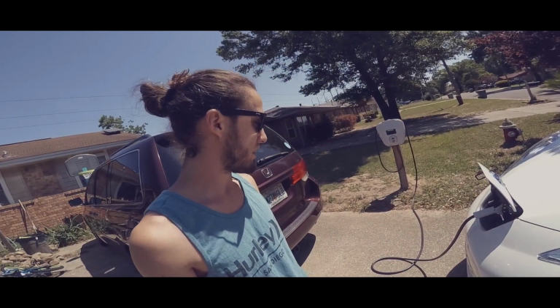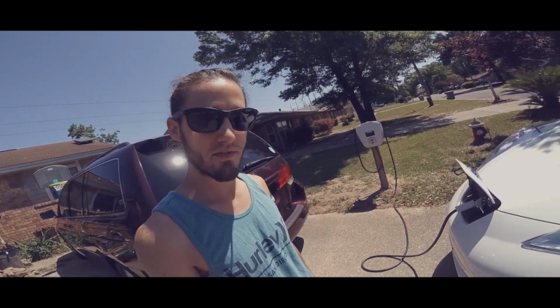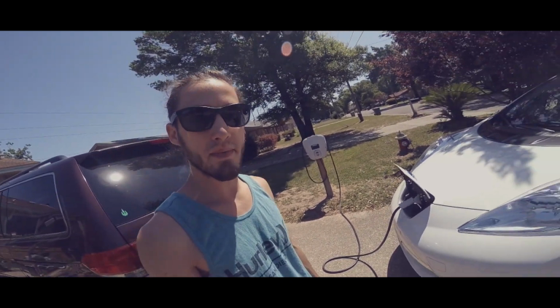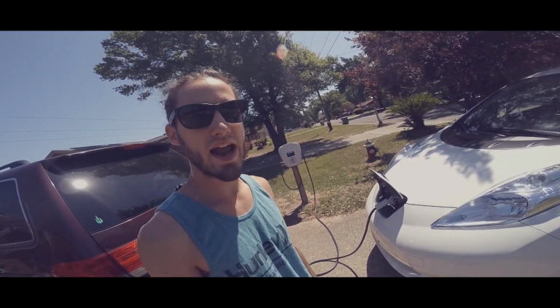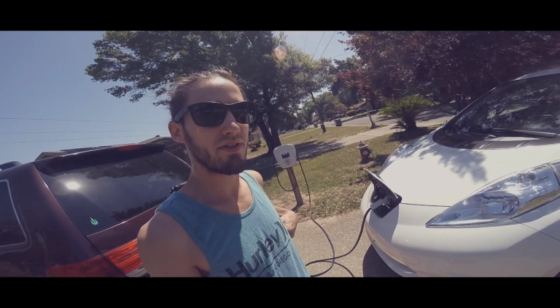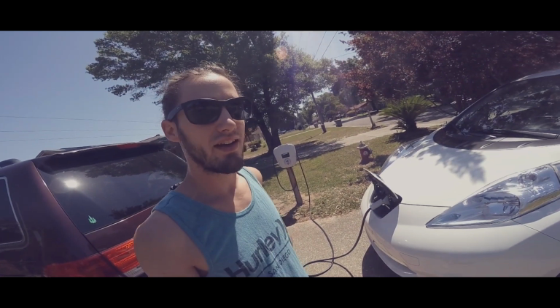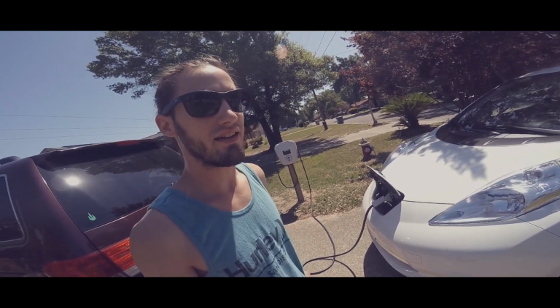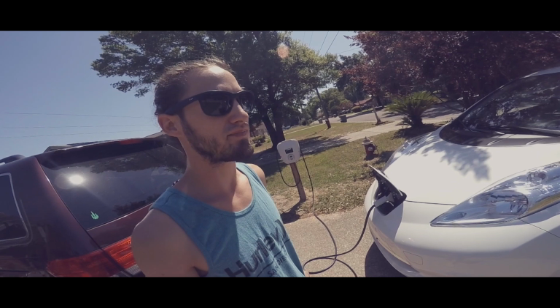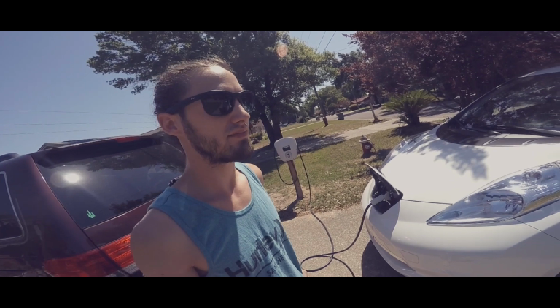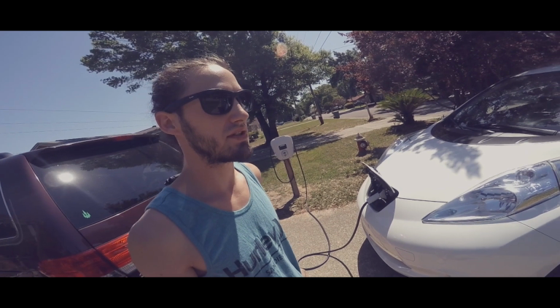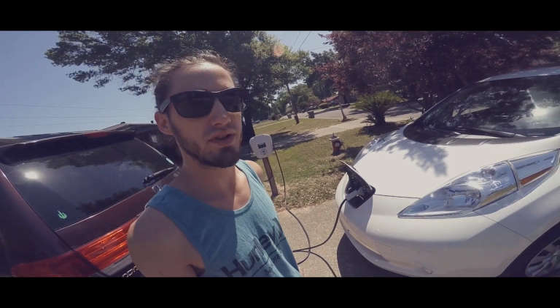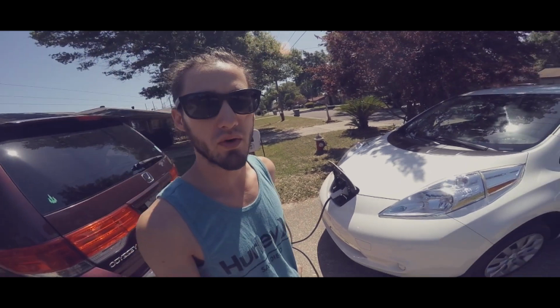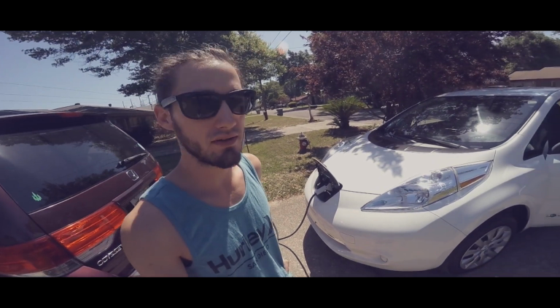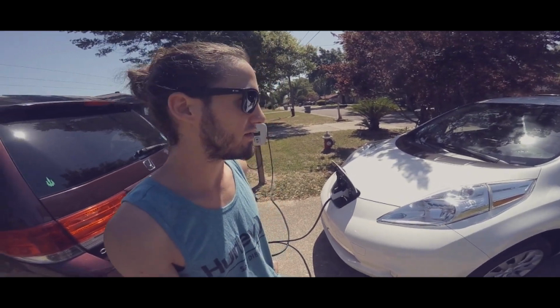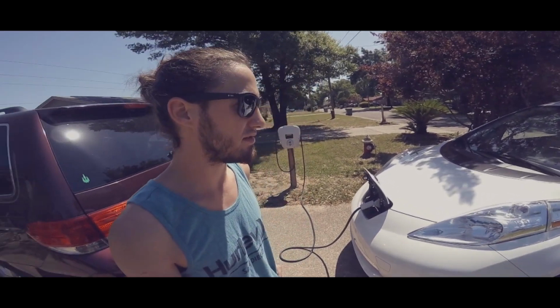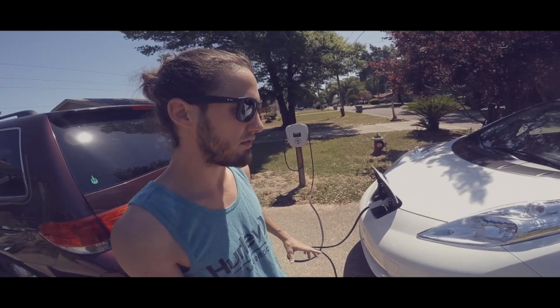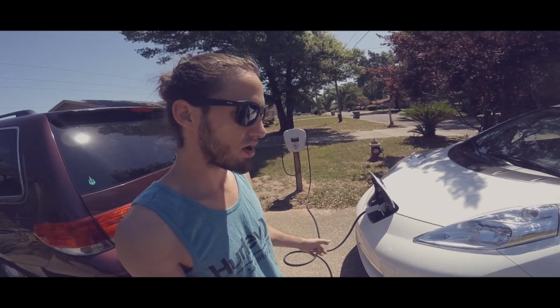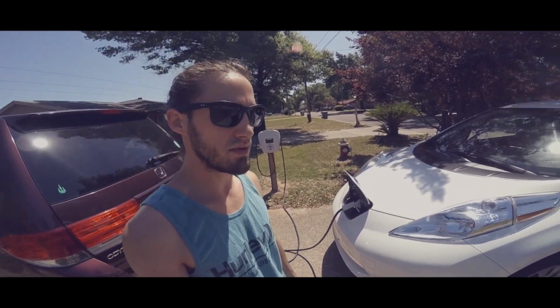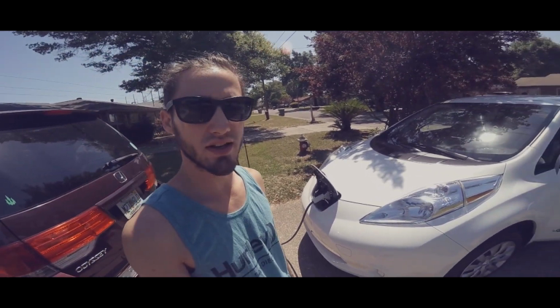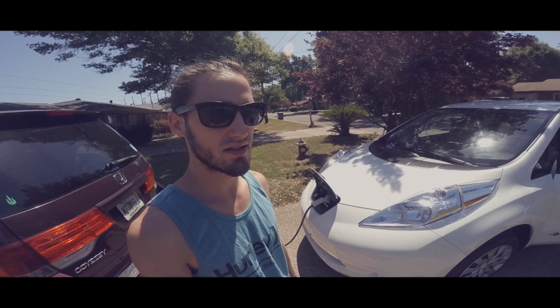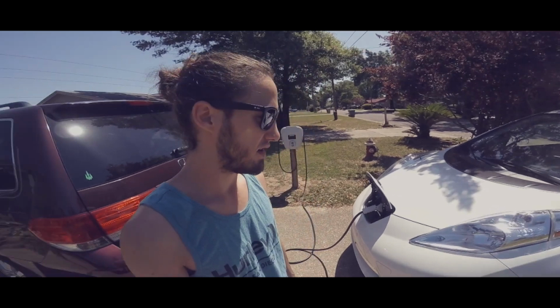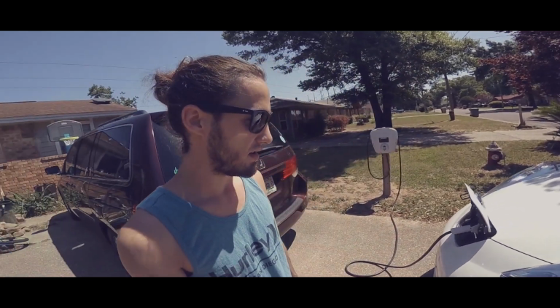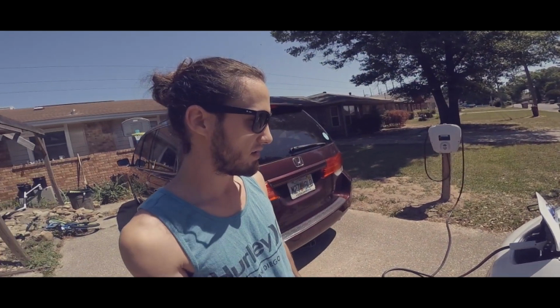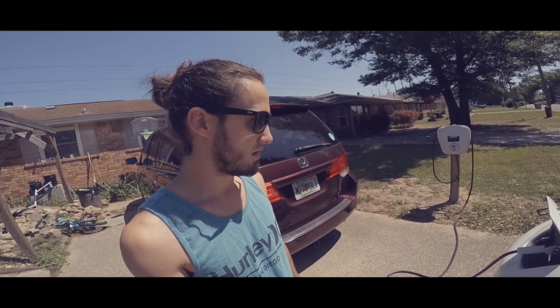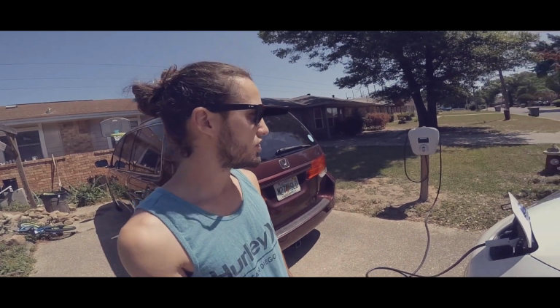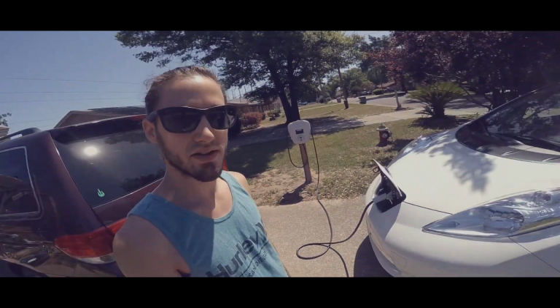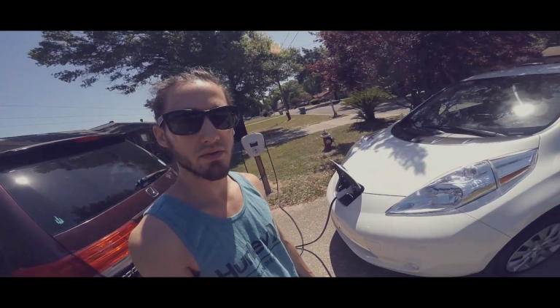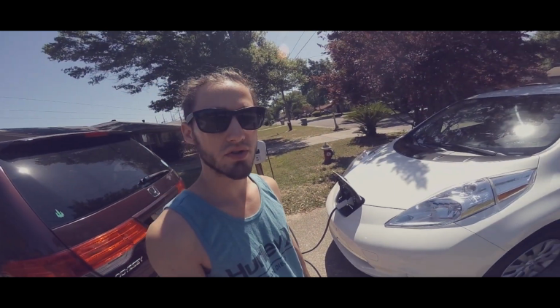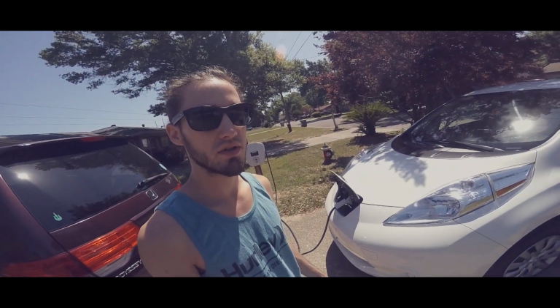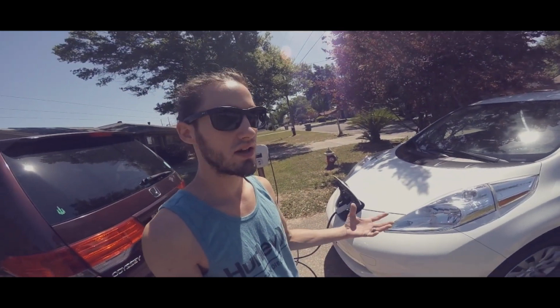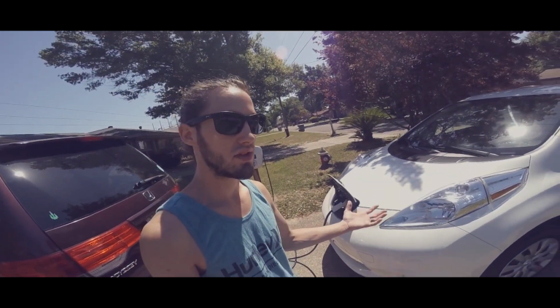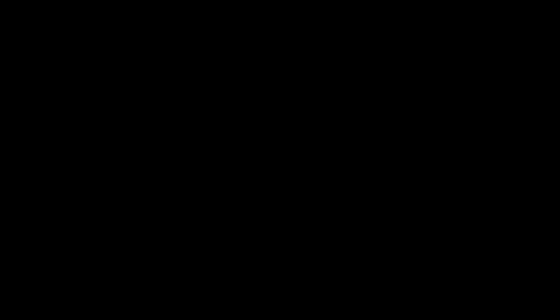I've had the car for about a month and a half and it's really done me well to and from work, to the beach, all that kind of stuff. I'm going to check it out in town, see where the chargers are, see what it's like, and see how long it takes.